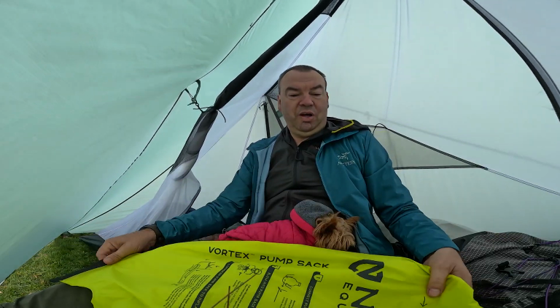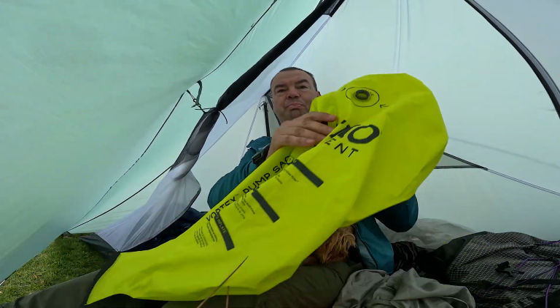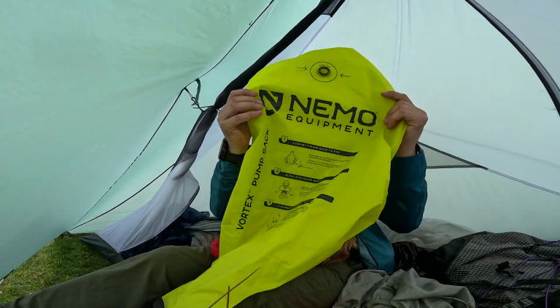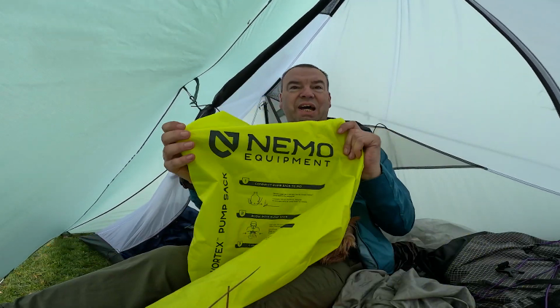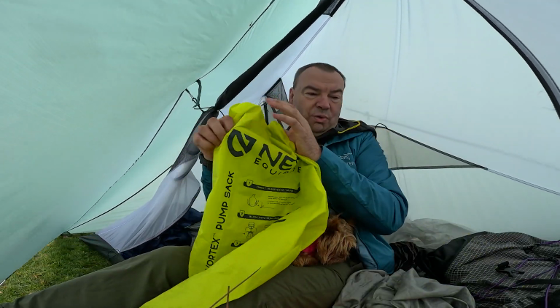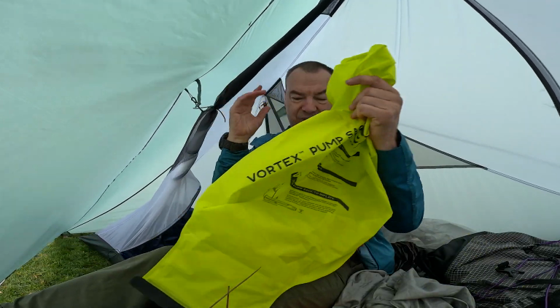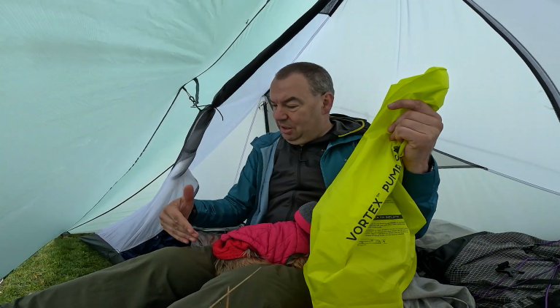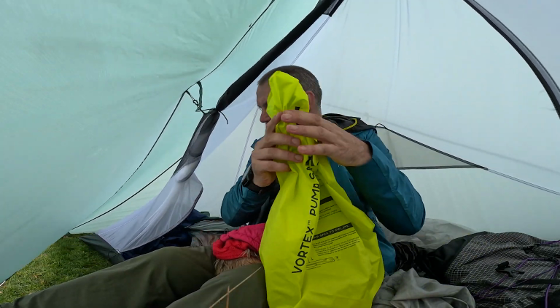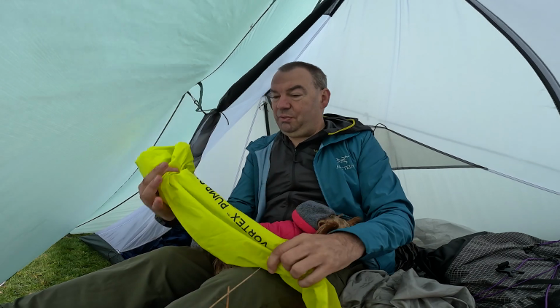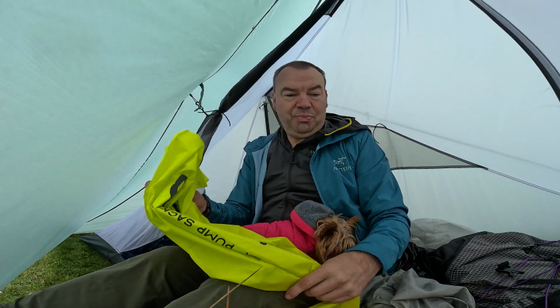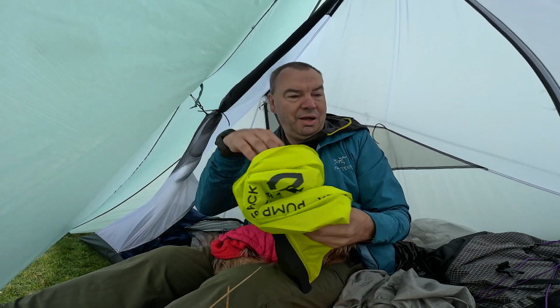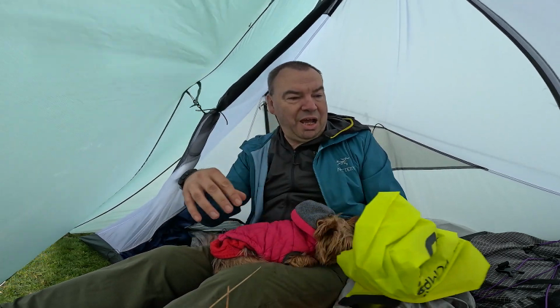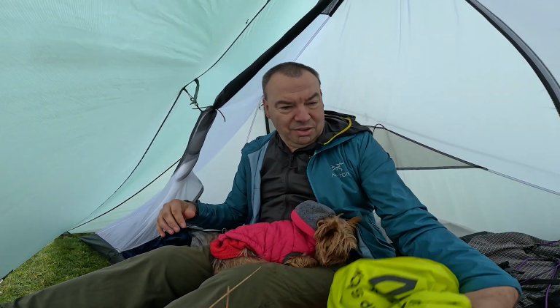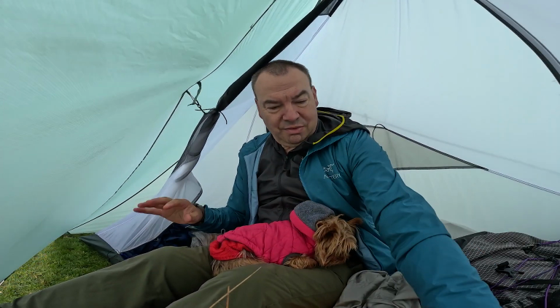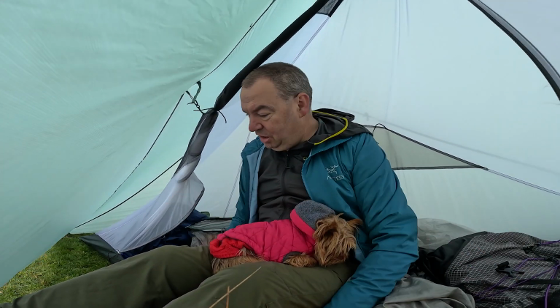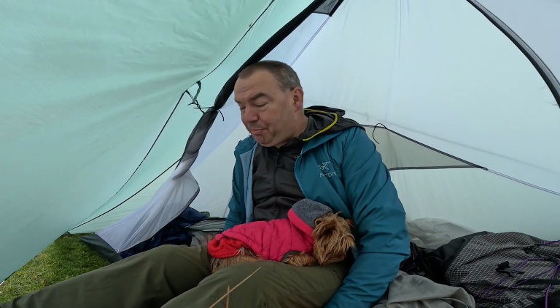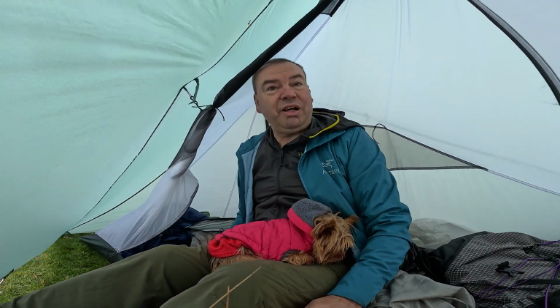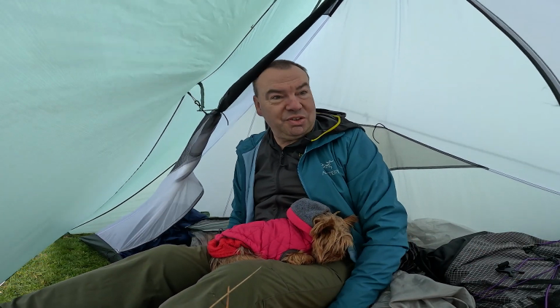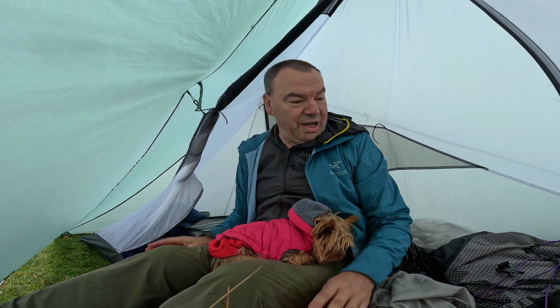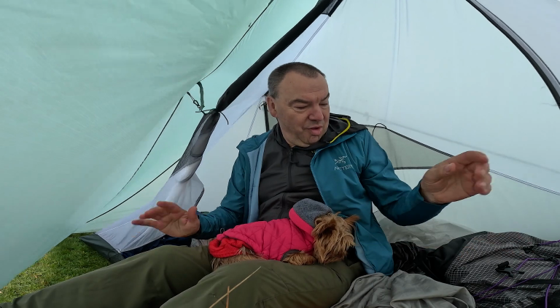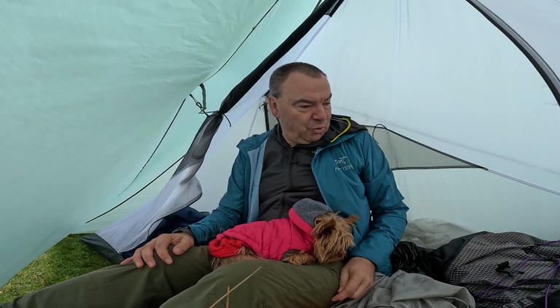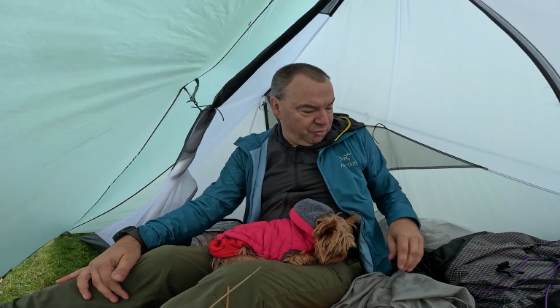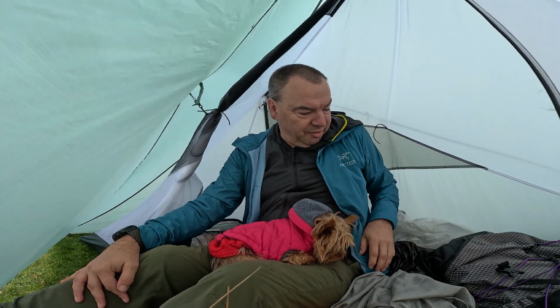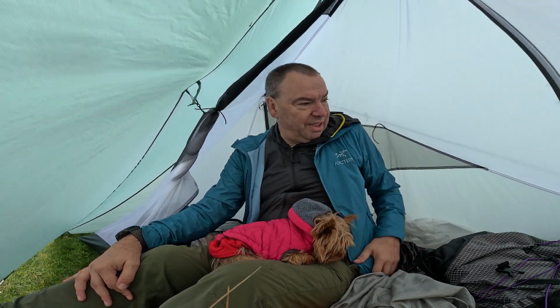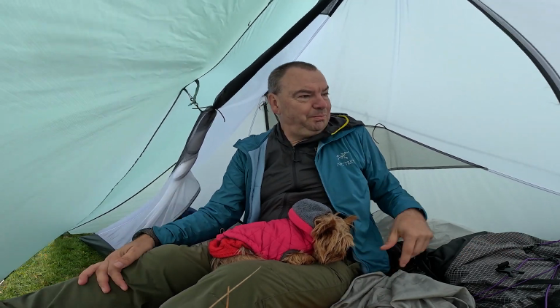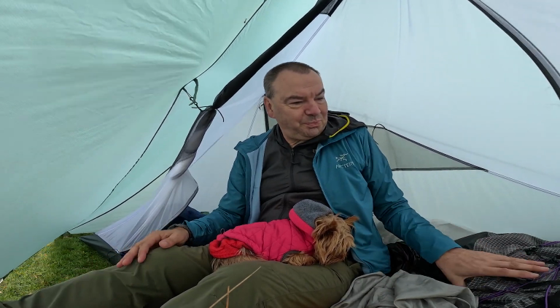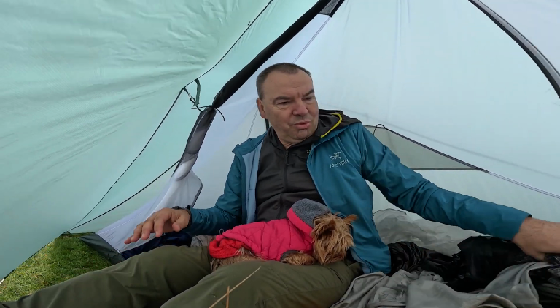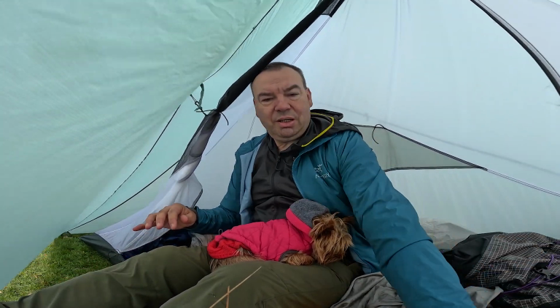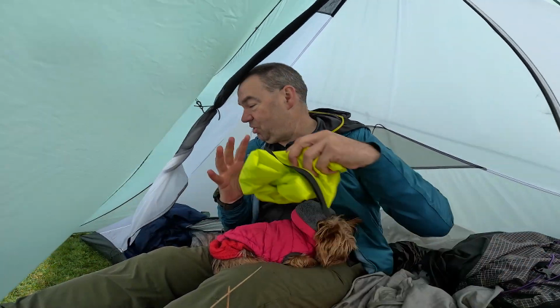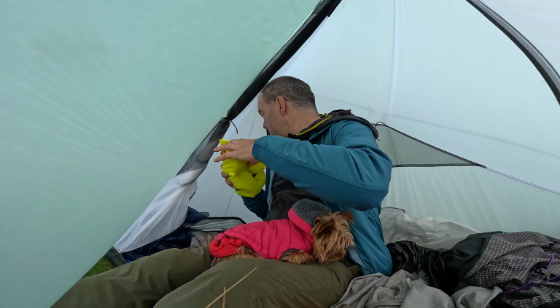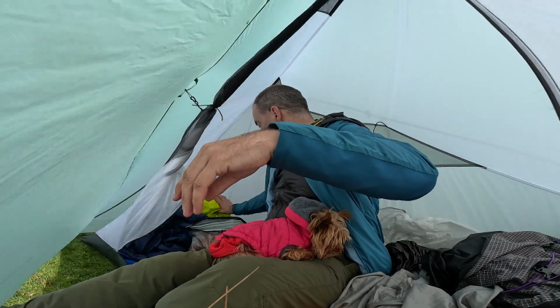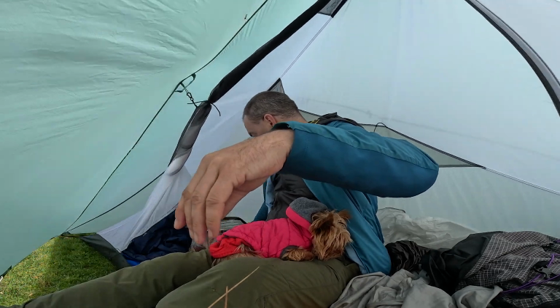There's a pump sack for his Nemo airbed, and the Nemo airbed that I'm sitting on now feels quite comfortable, I have to say.